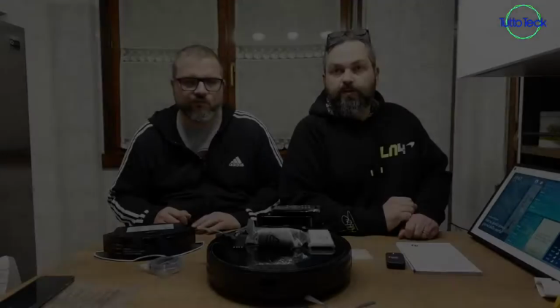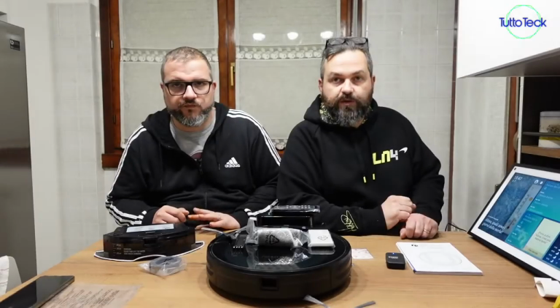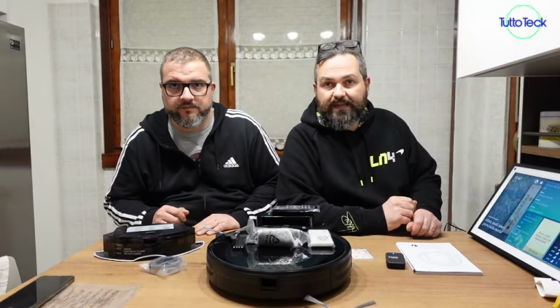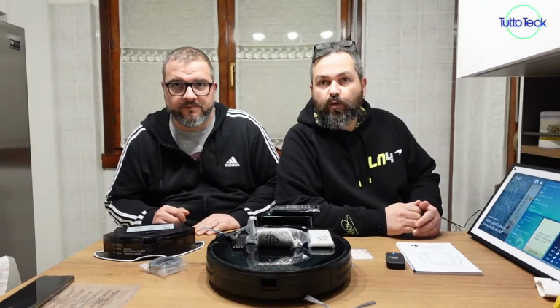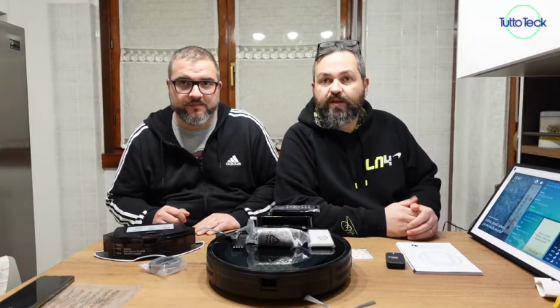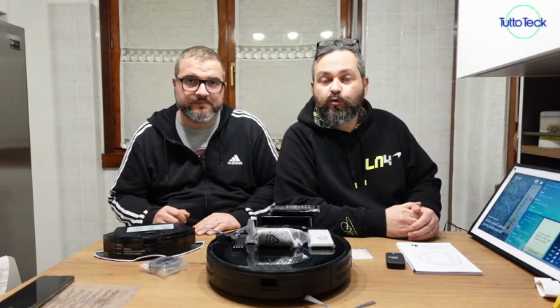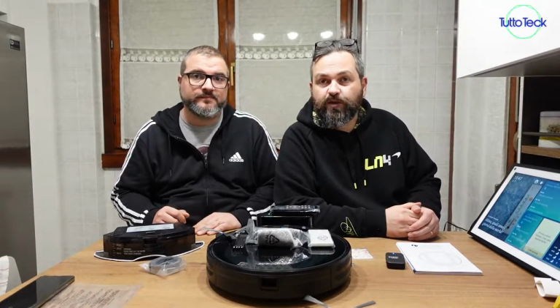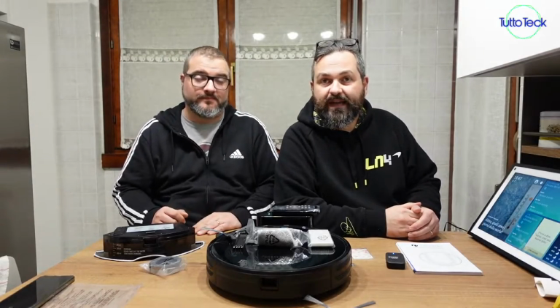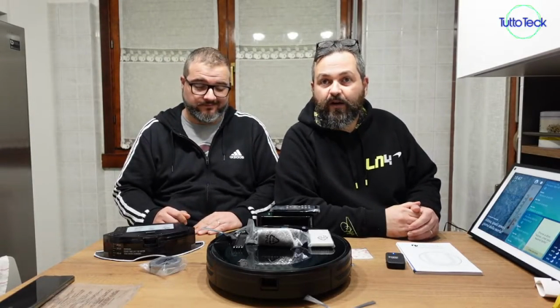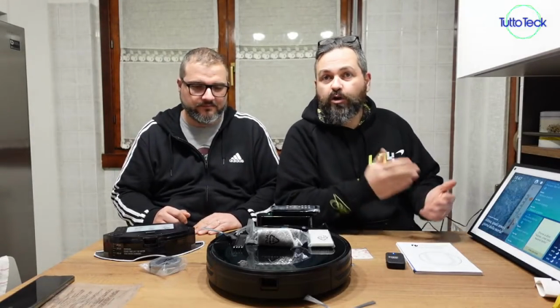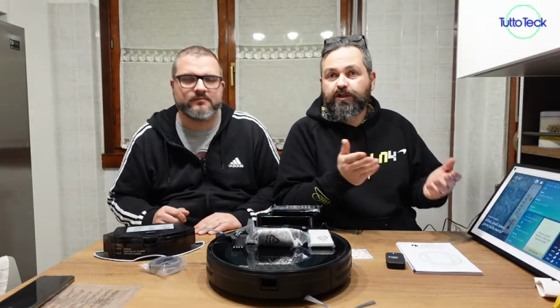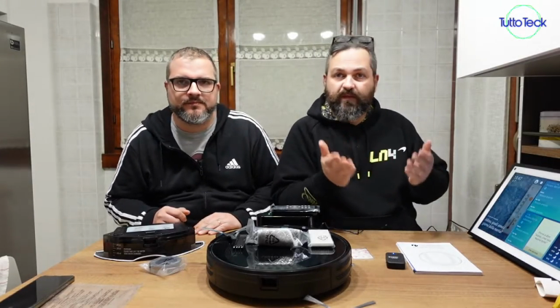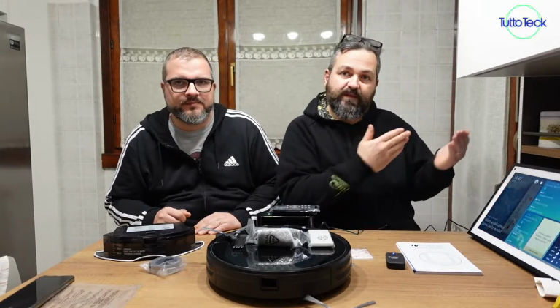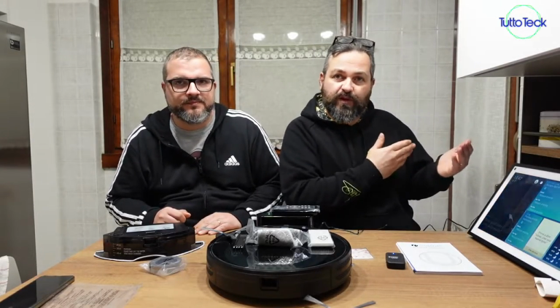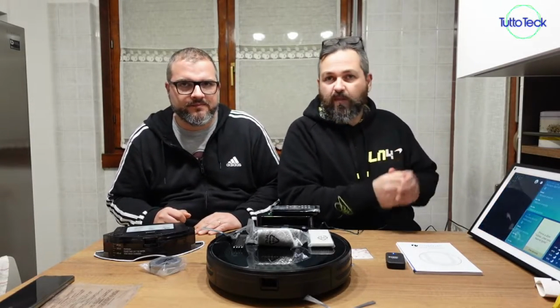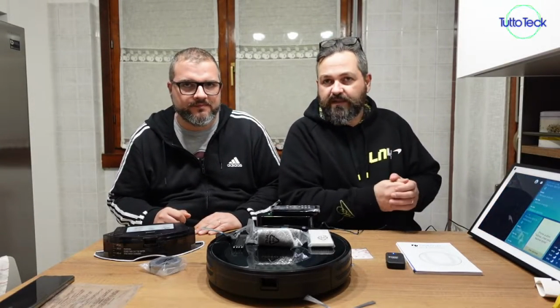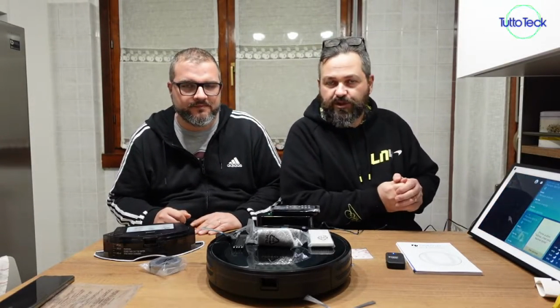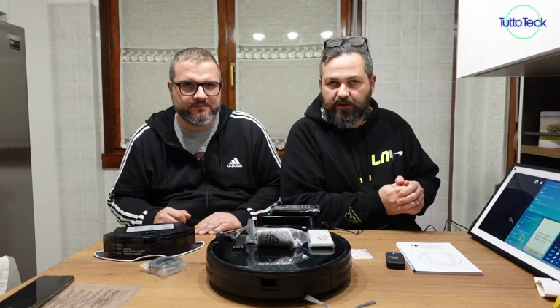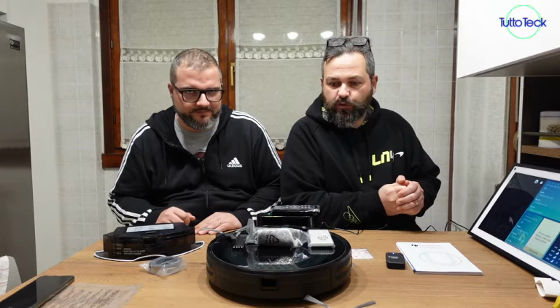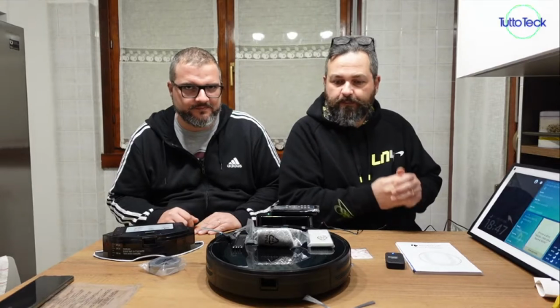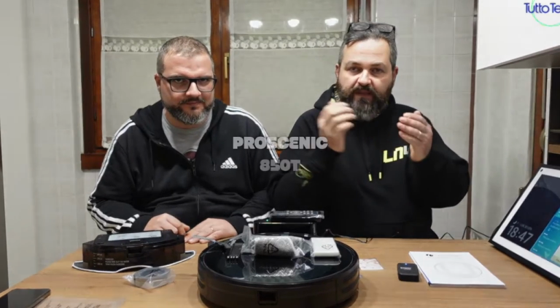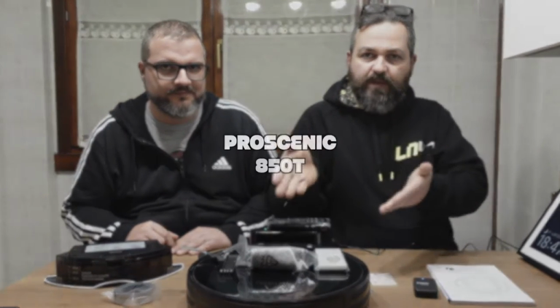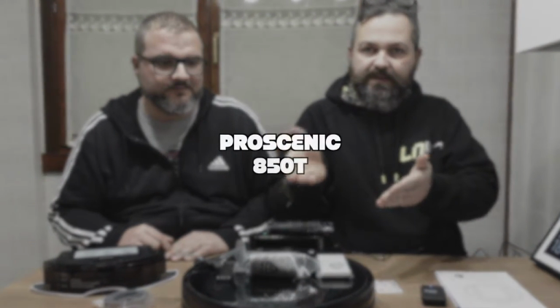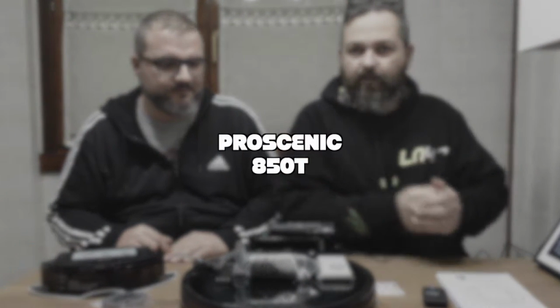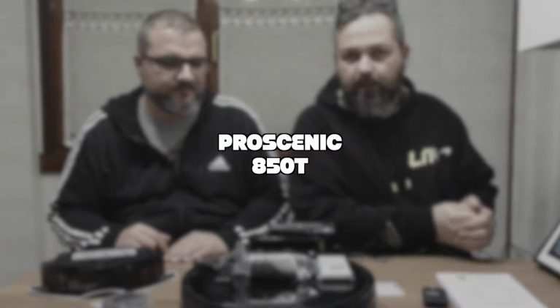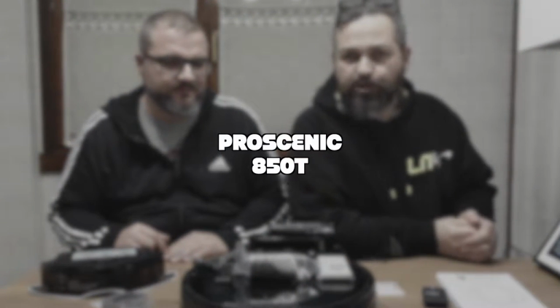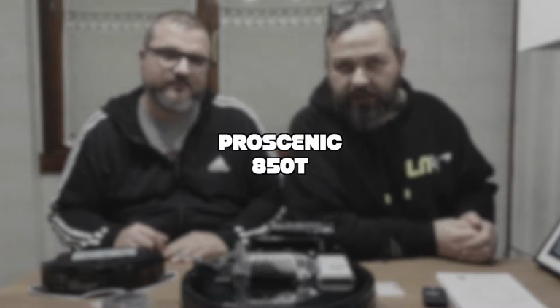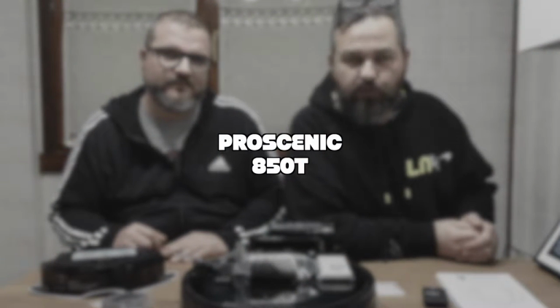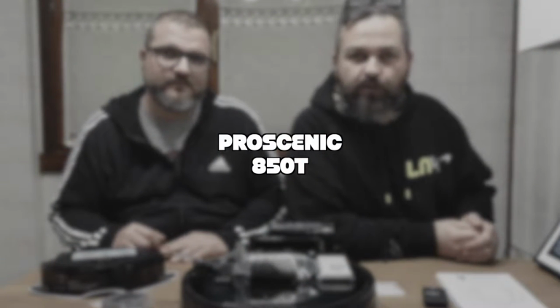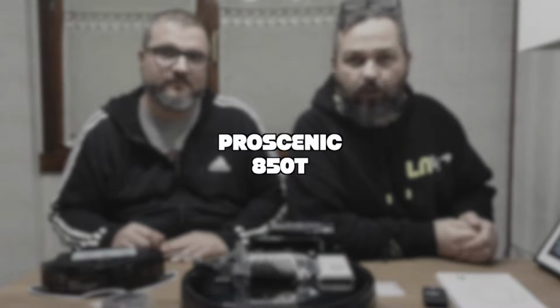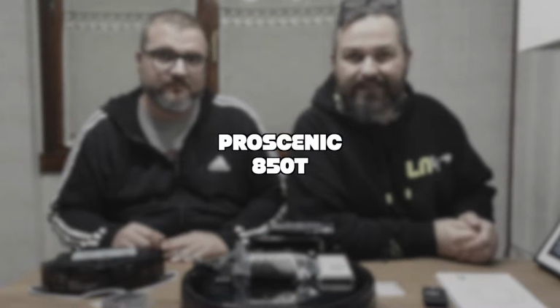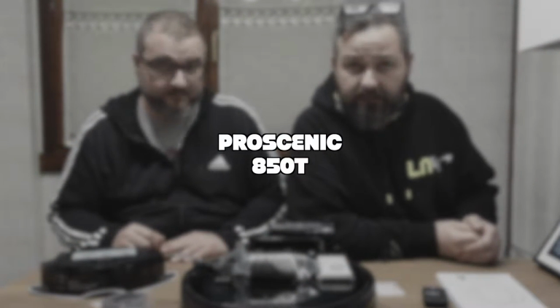Hello guys, welcome to a new video on Everything Tech. Today, as you have seen in the unboxing we did before, we present the Pro Scenic 850T.